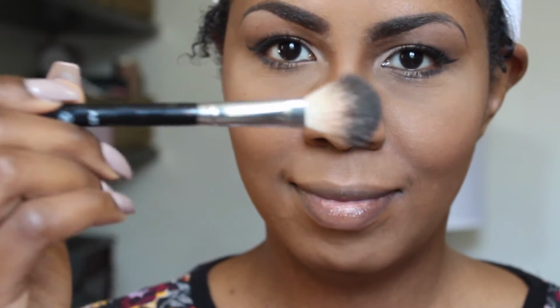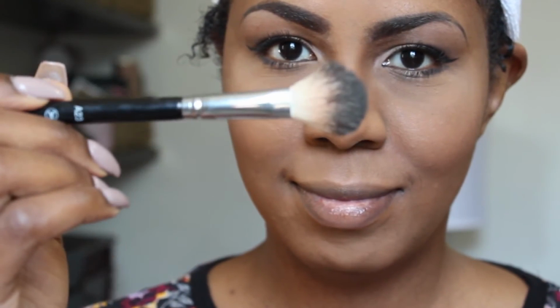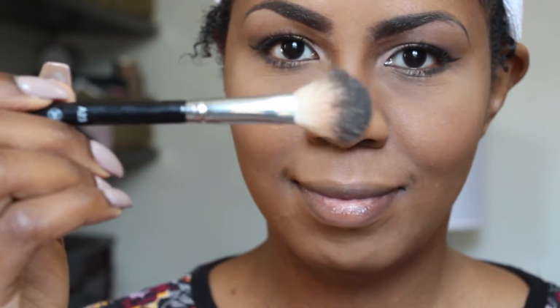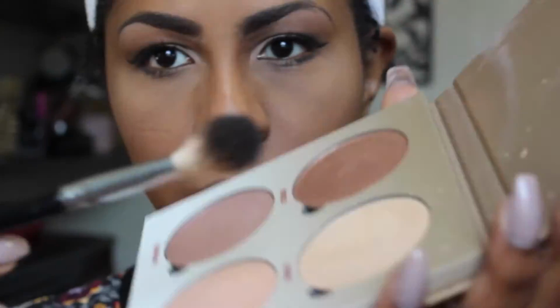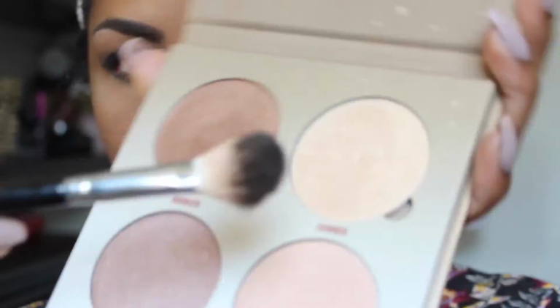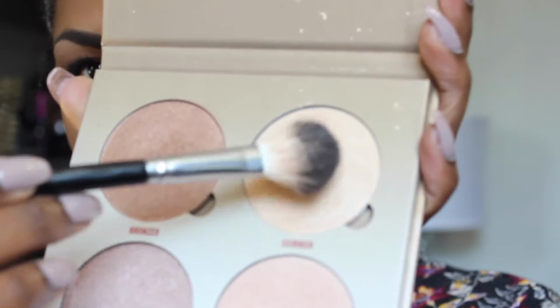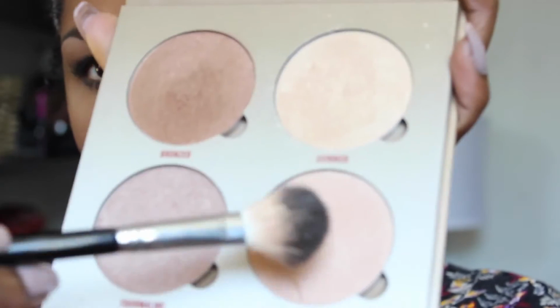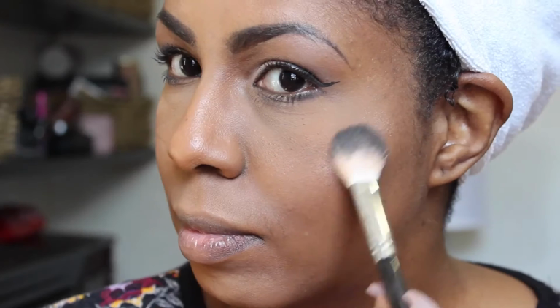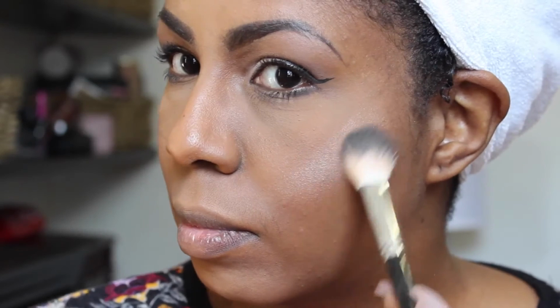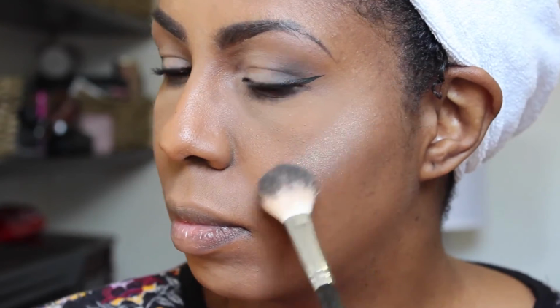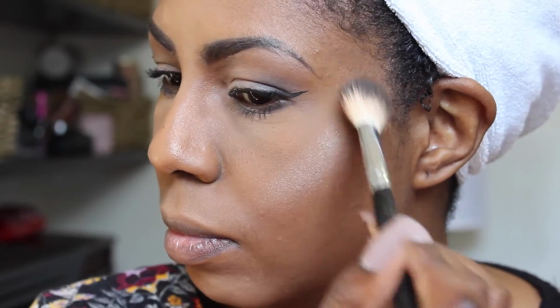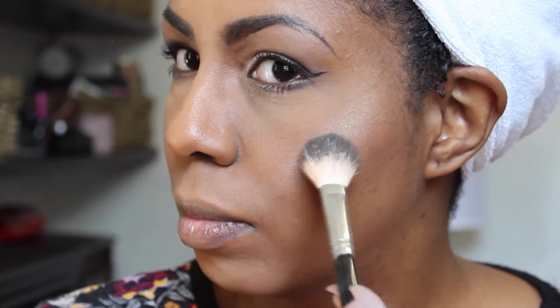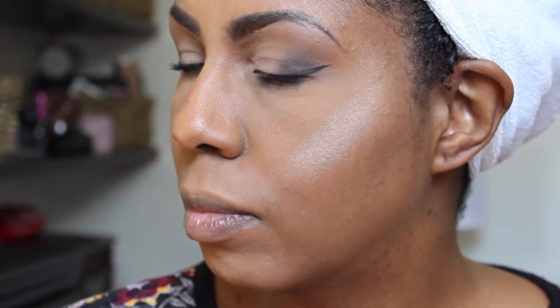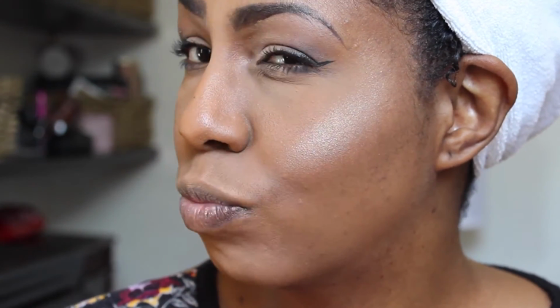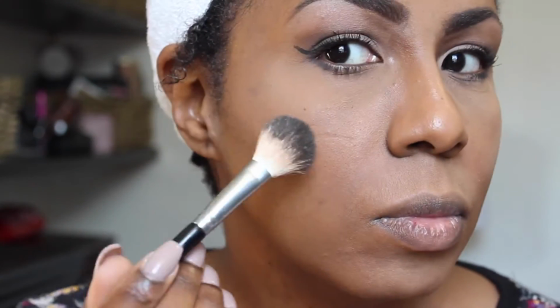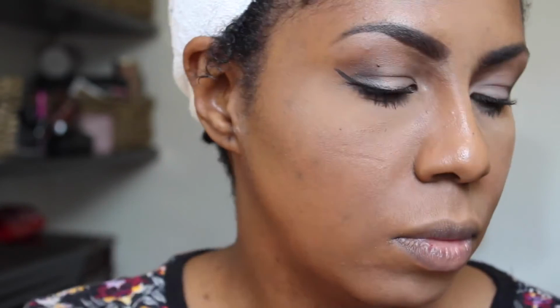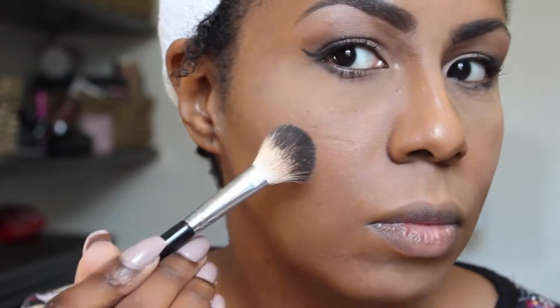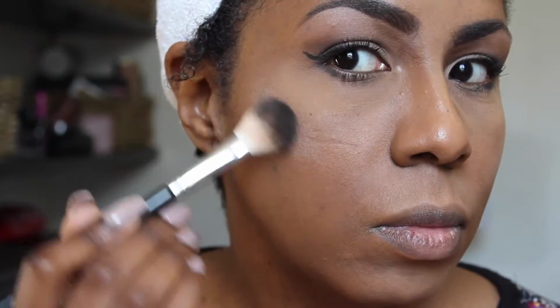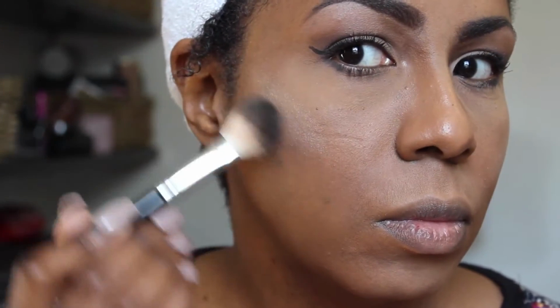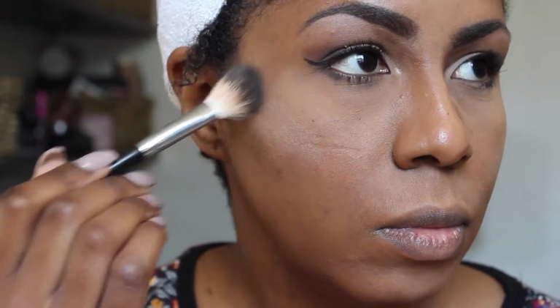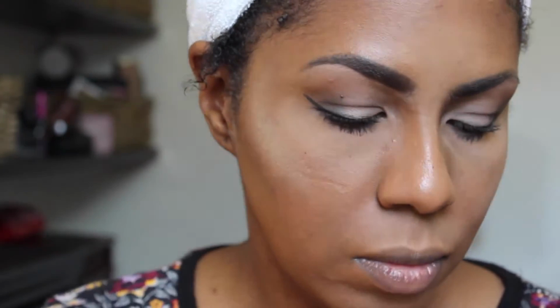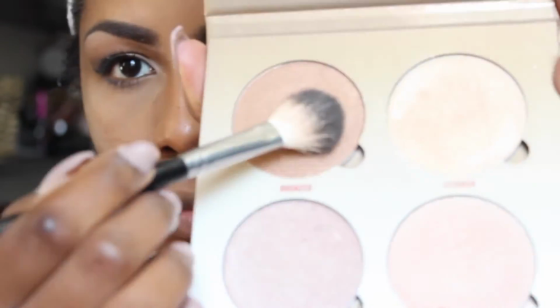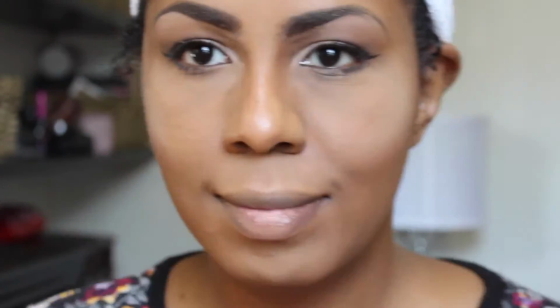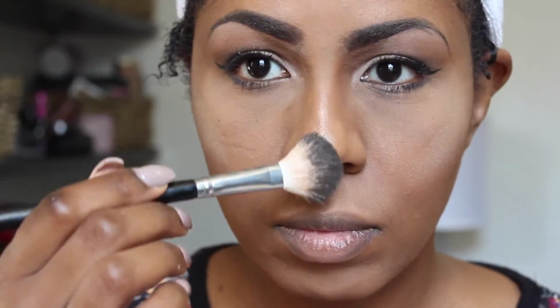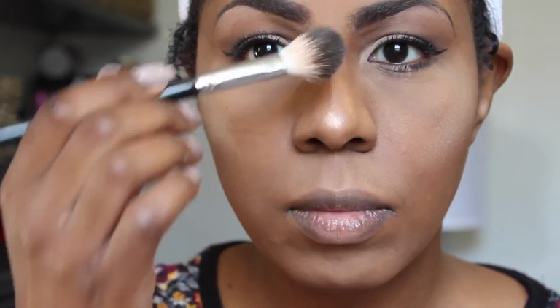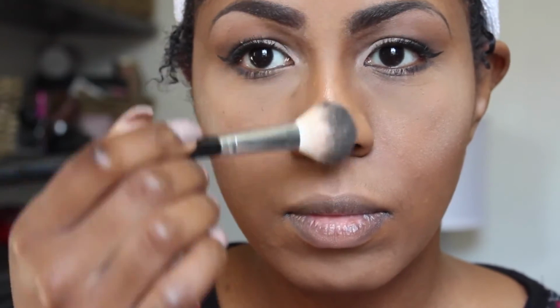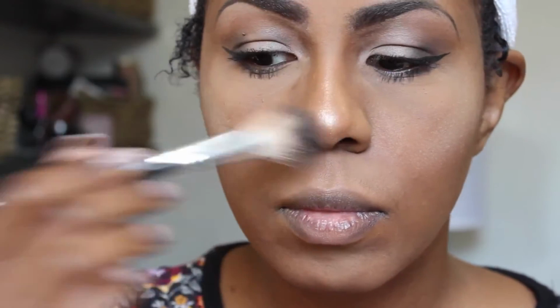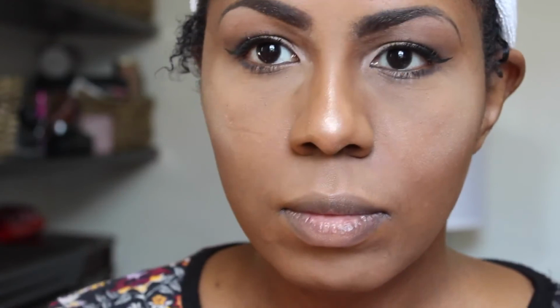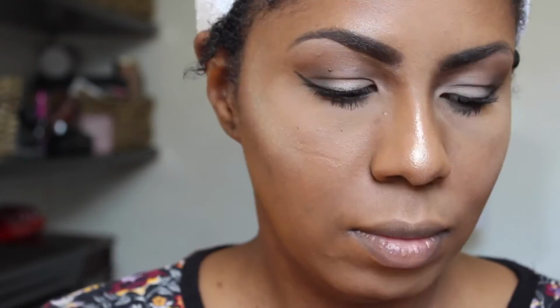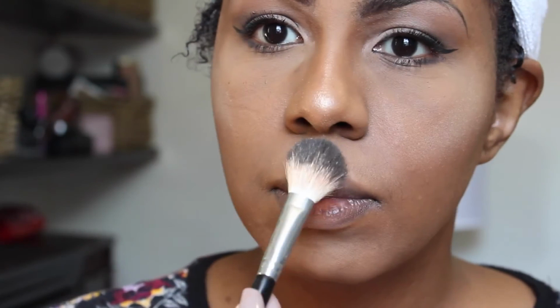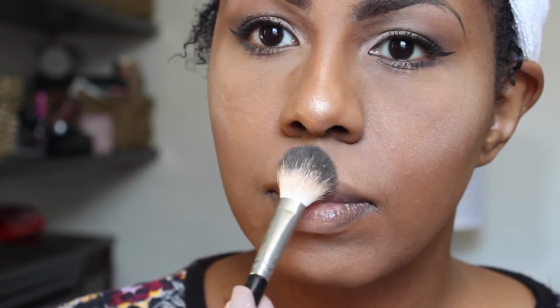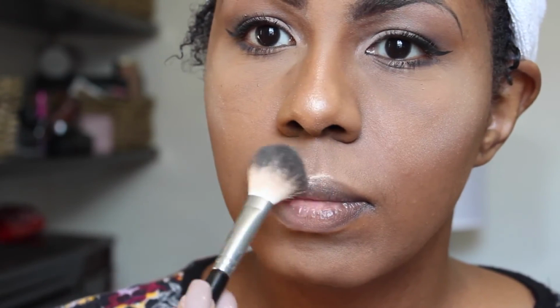Glow kit time! Using my Anastasia Beverly Hills Sun Dipped Glow Kit and their A23 brush, I'm going to pick up some Summer and Moonstone and deposit that on my cheeks, my nose, and my cupid's bow.